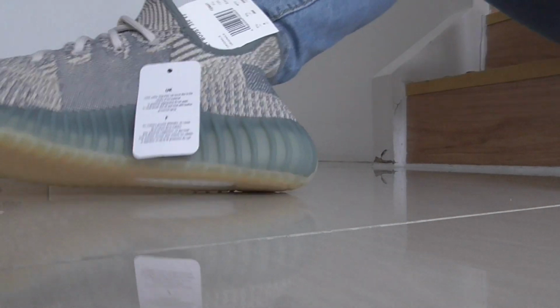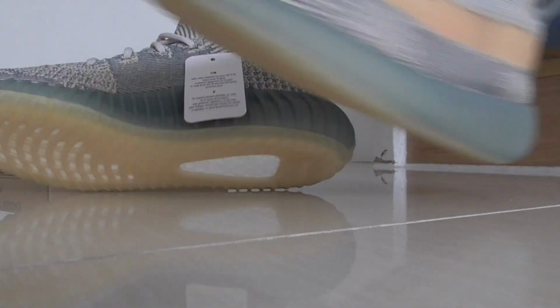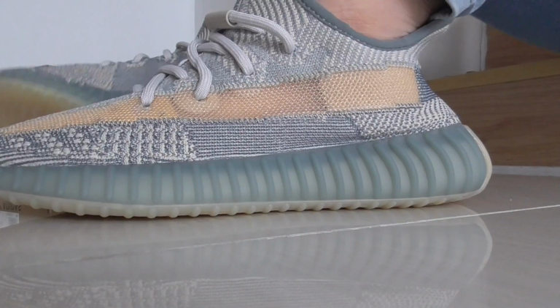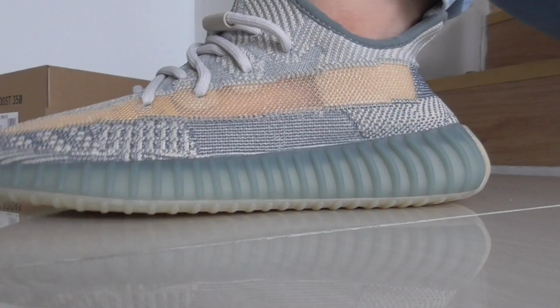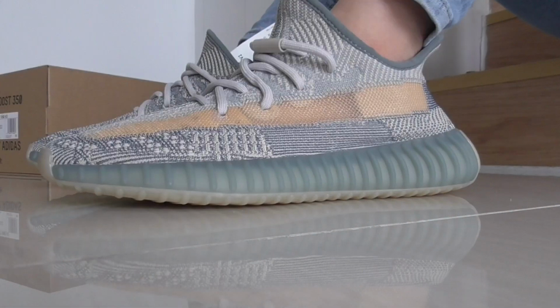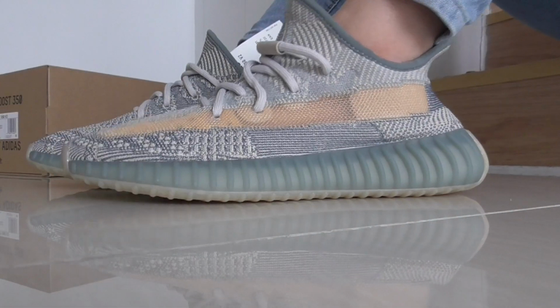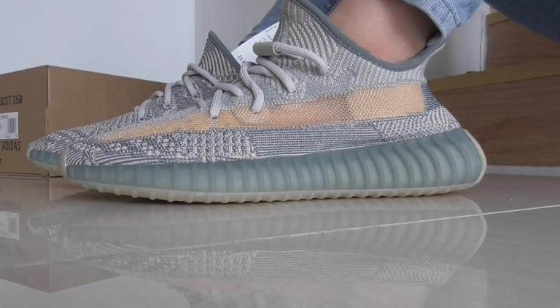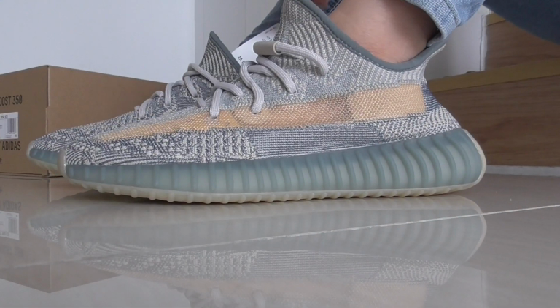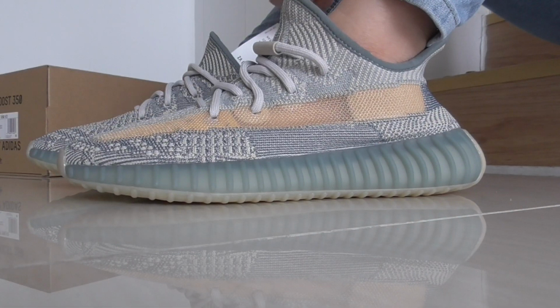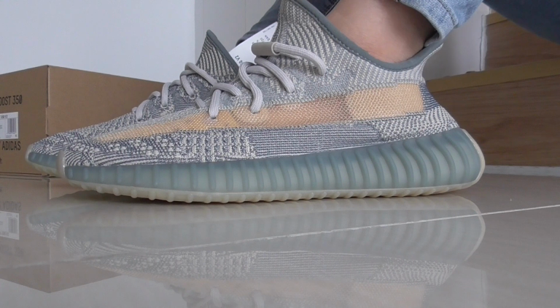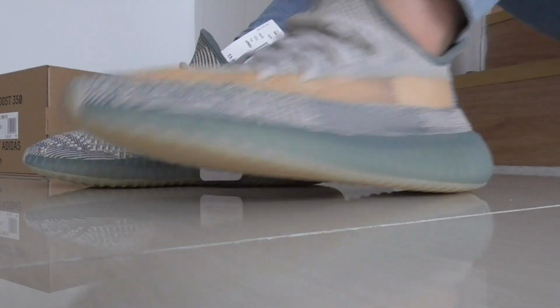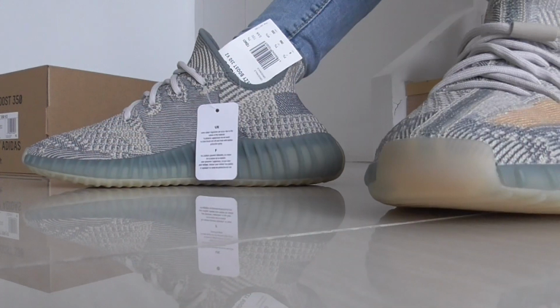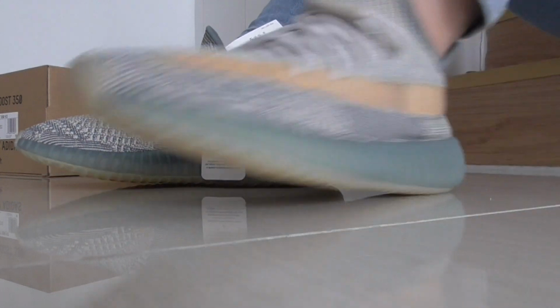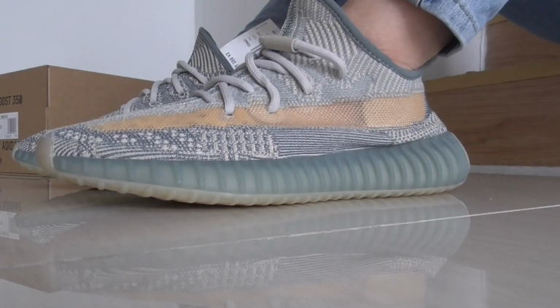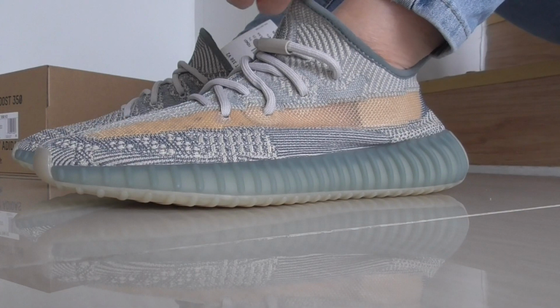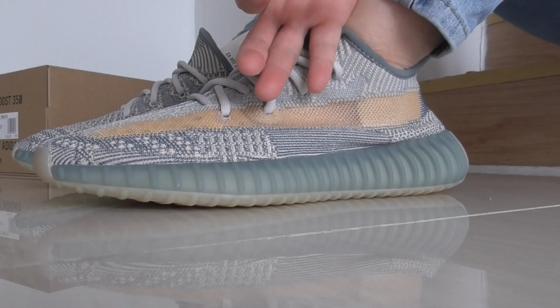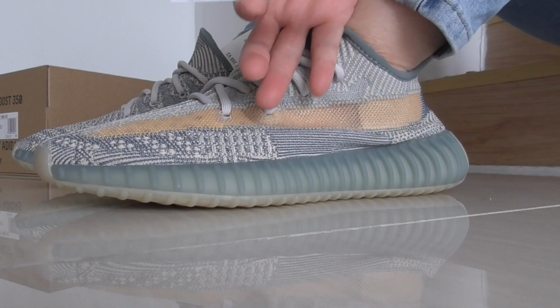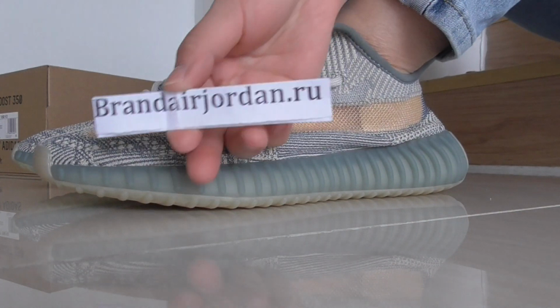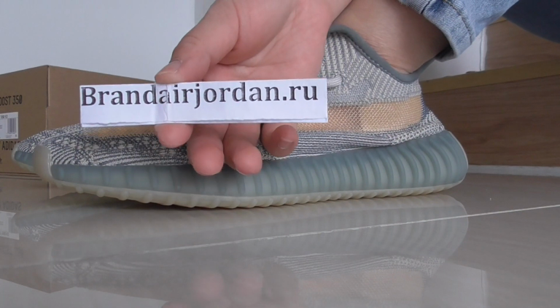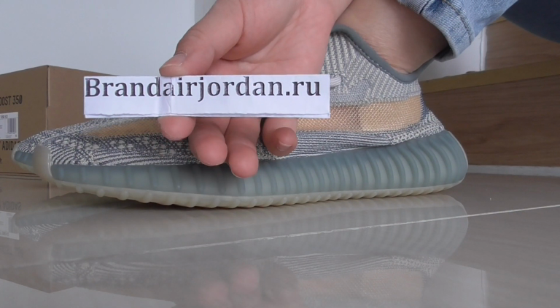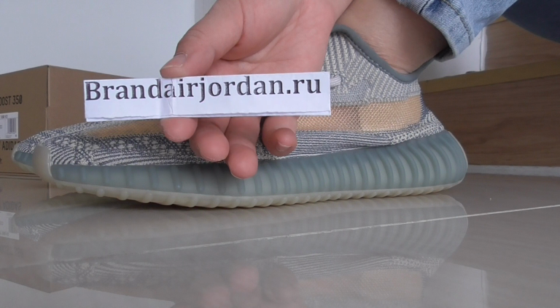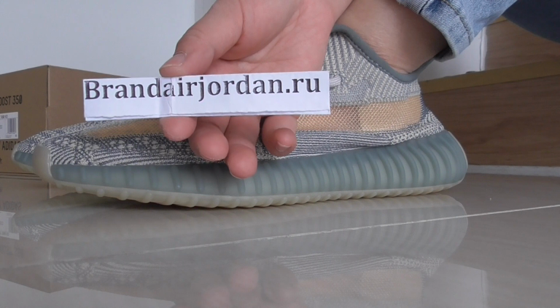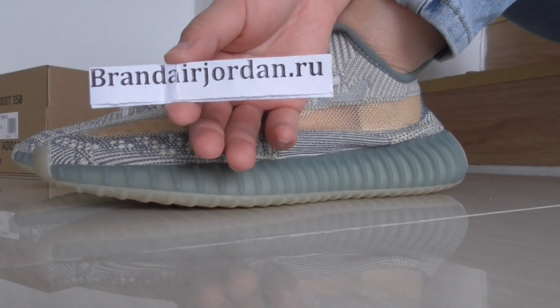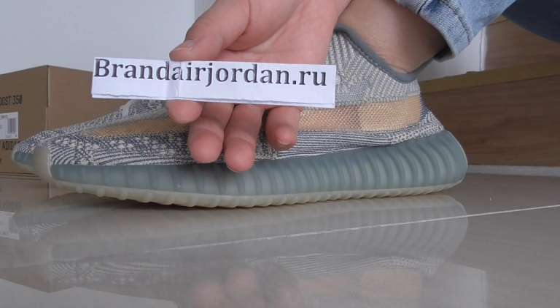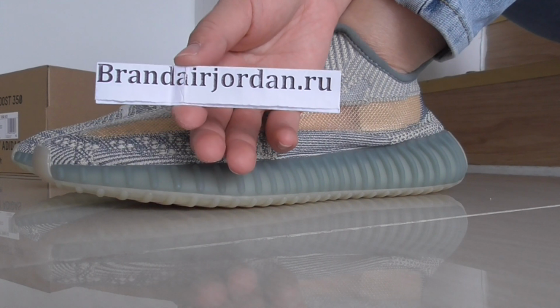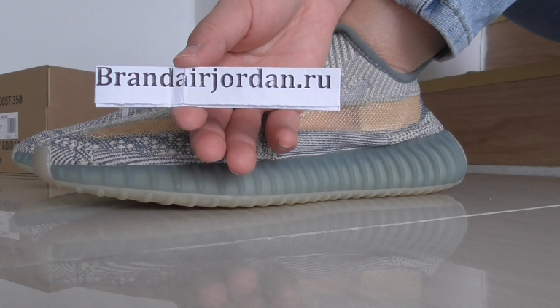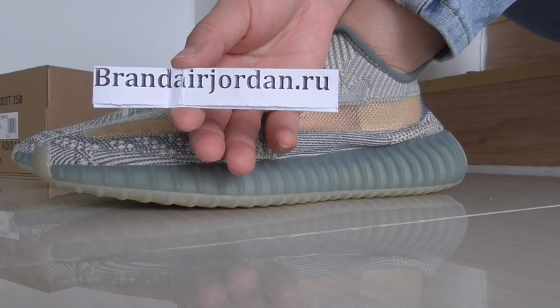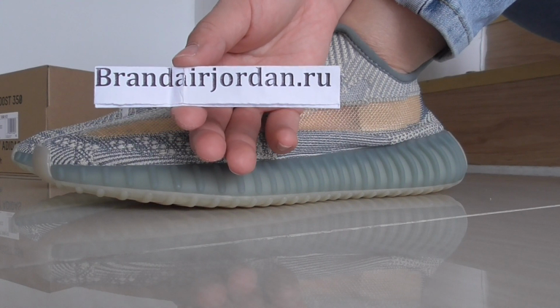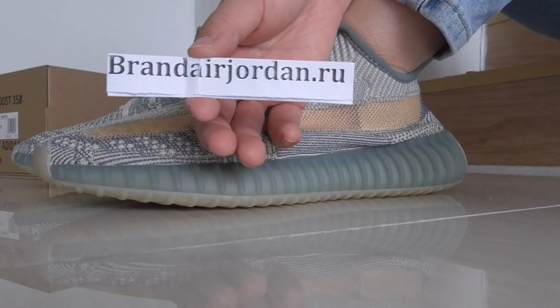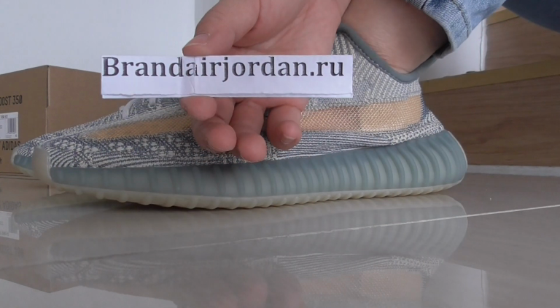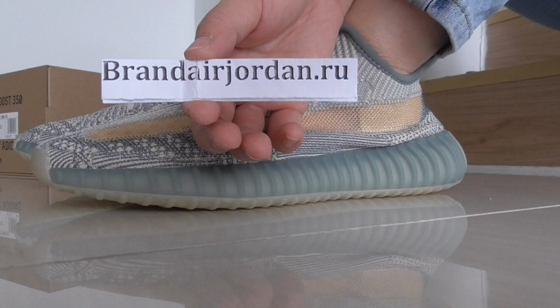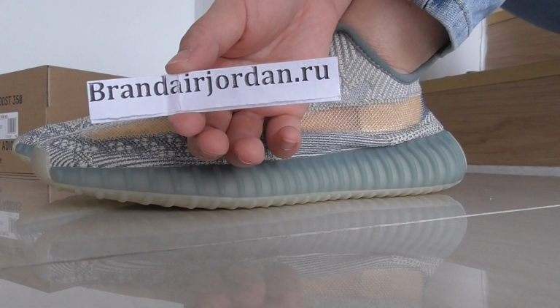We also have family sale and package sale available. If you want this pair you can contact me to order. It comes with the little box. This is Jessica from Brandairjordan — please subscribe to my YouTube channel and see you in the next video. Bye!